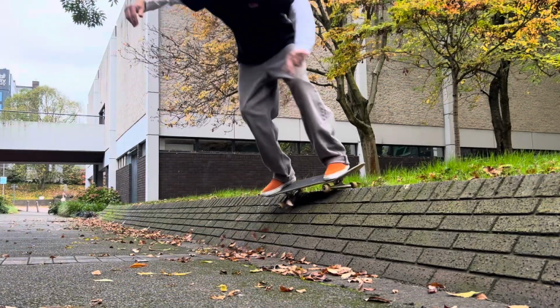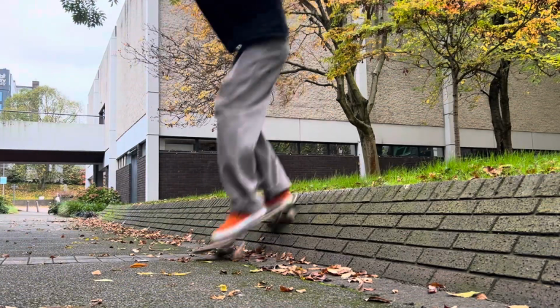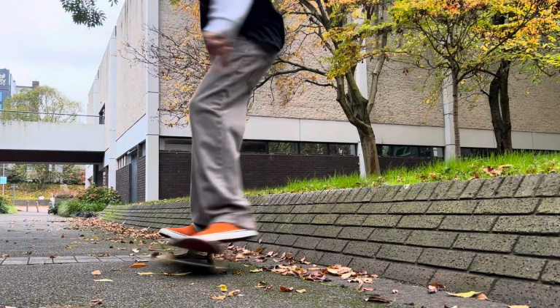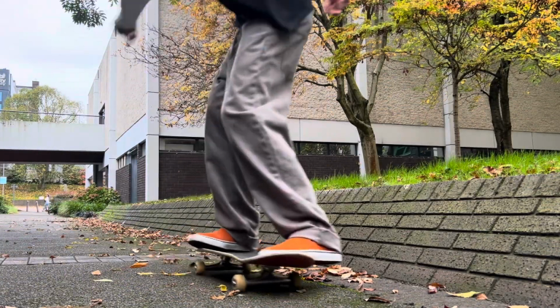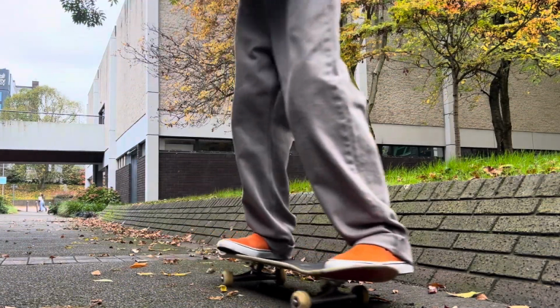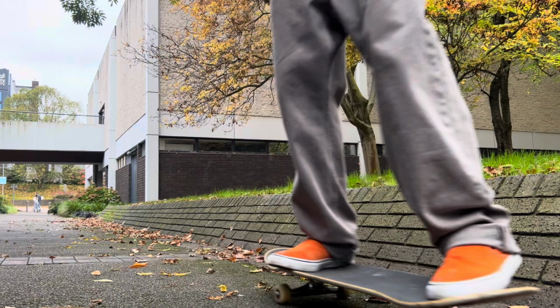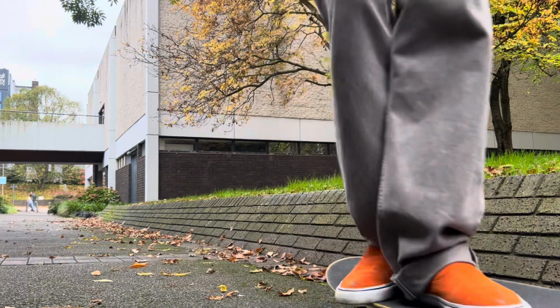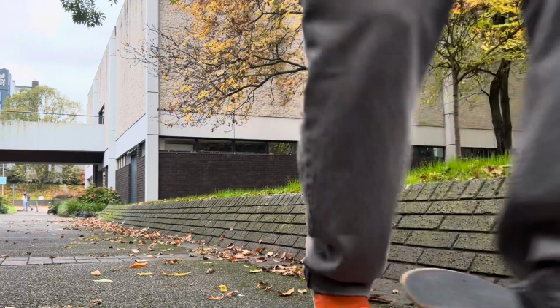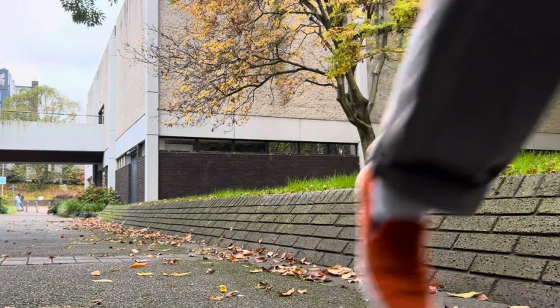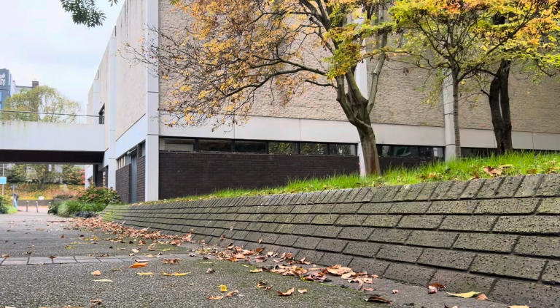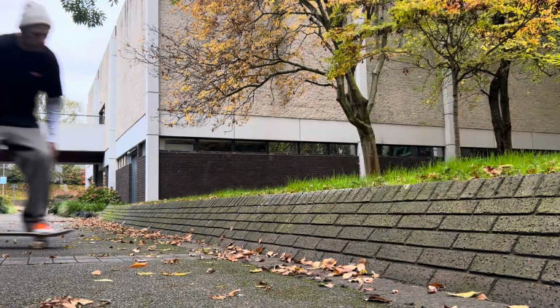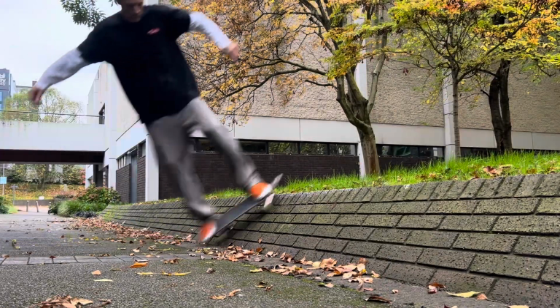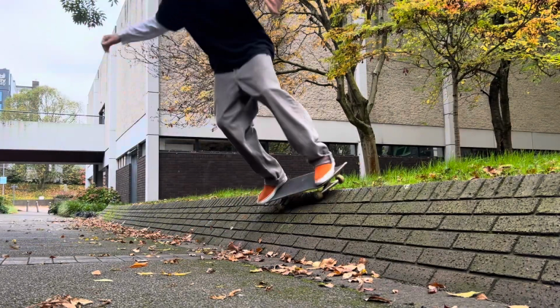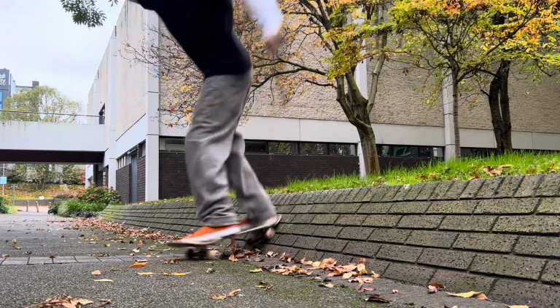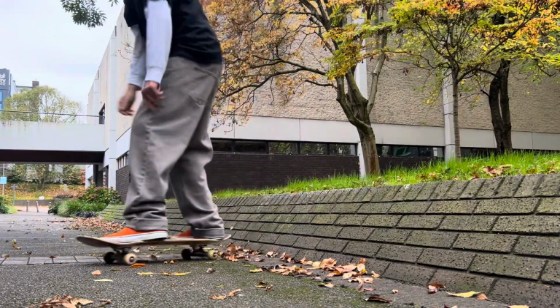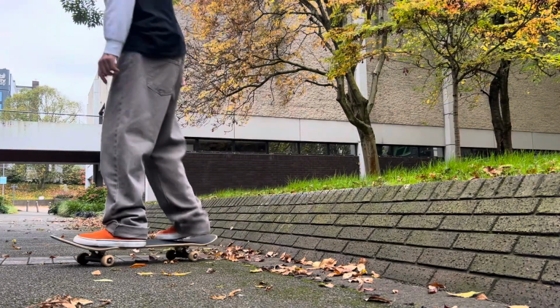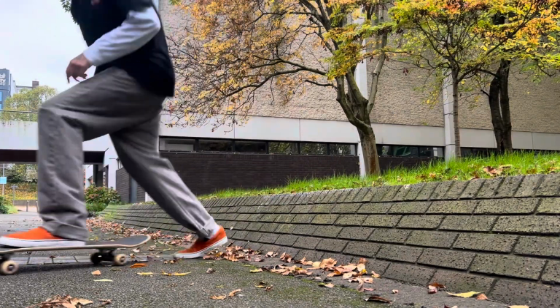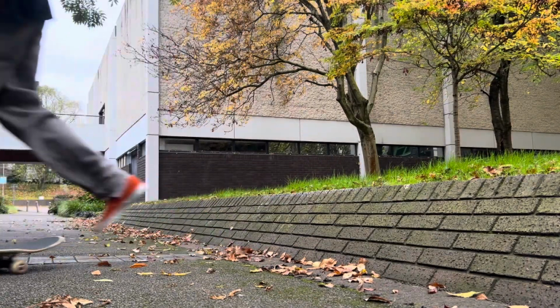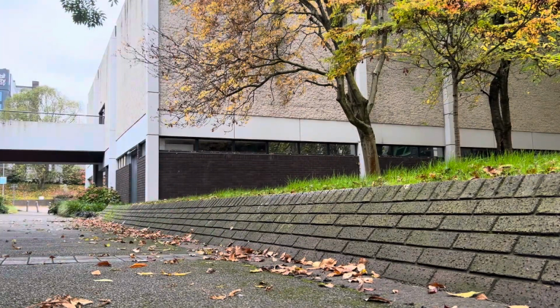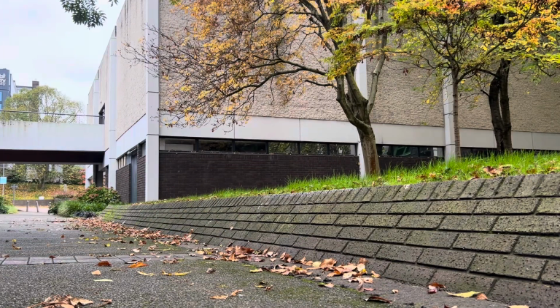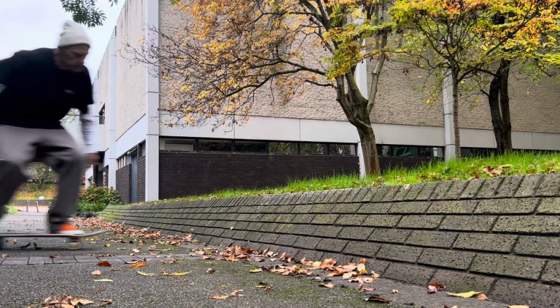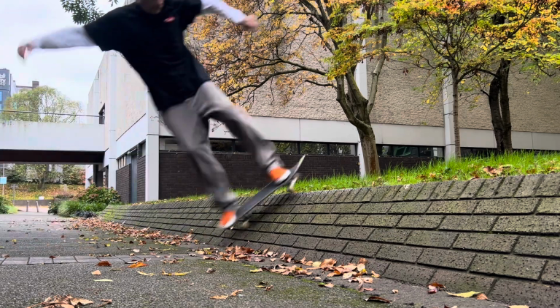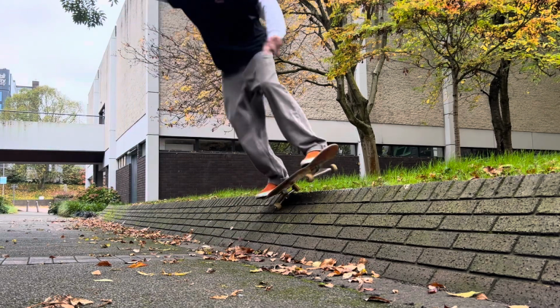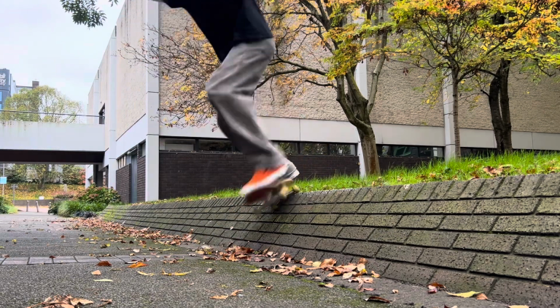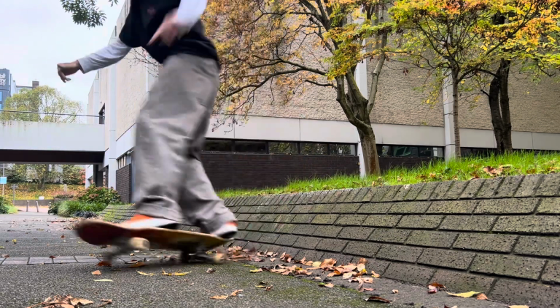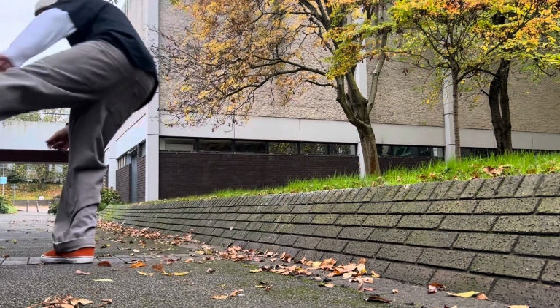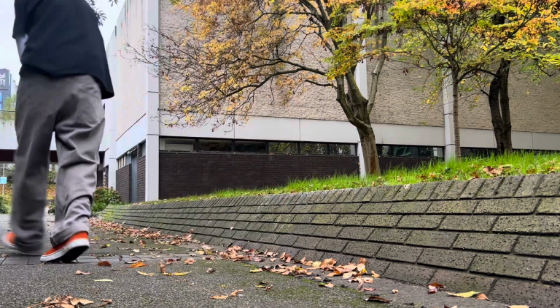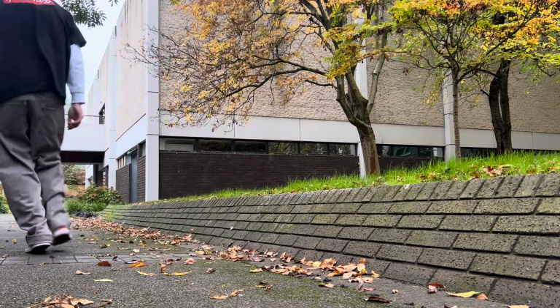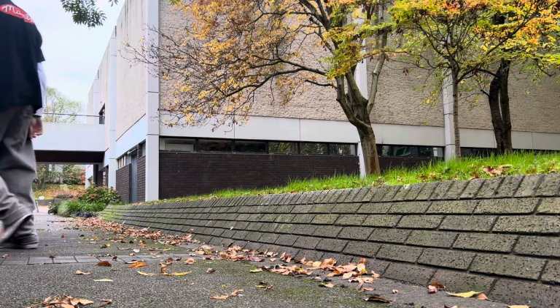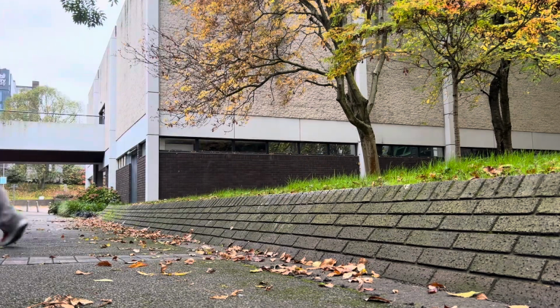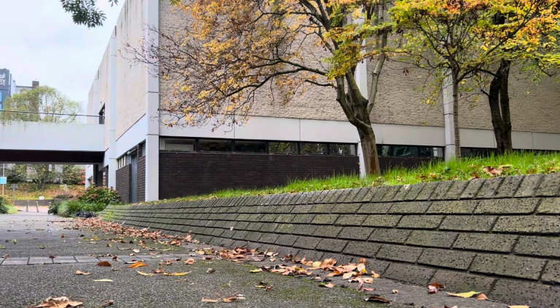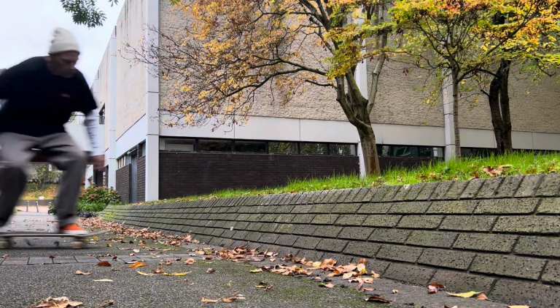The place to go when your board is on its last legs is Christie Baxter. The spot is notorious for causing chips and razor tails, so I thought I'd go there to get one last trick for the video.